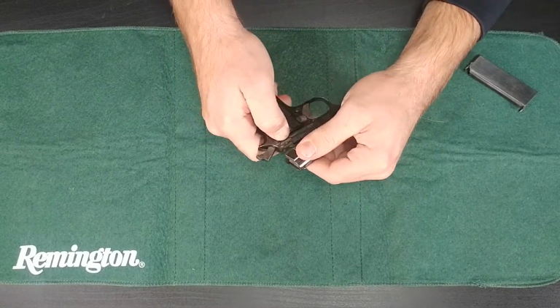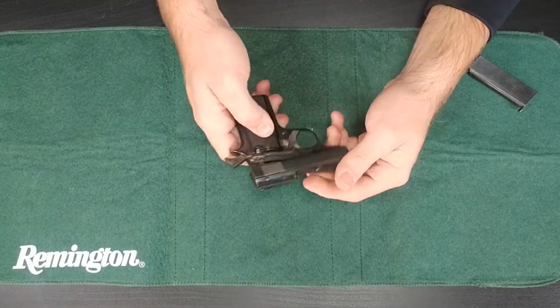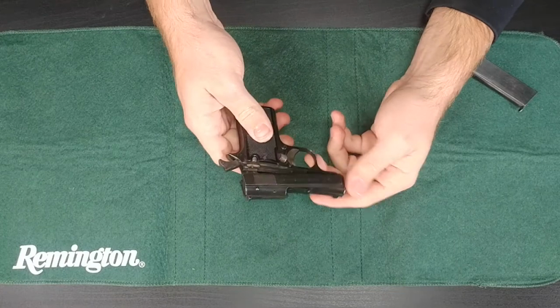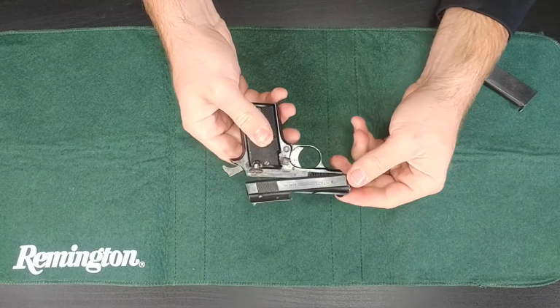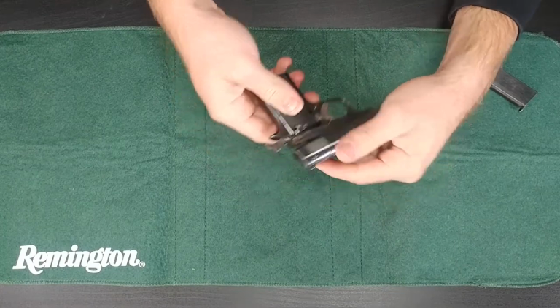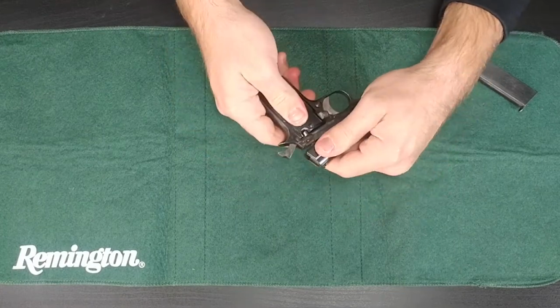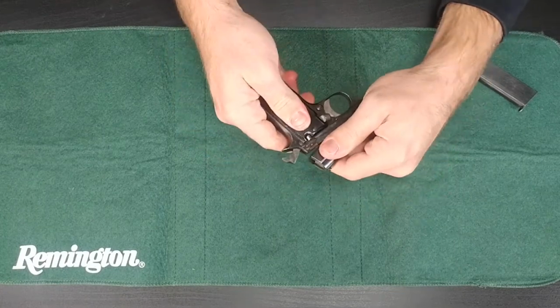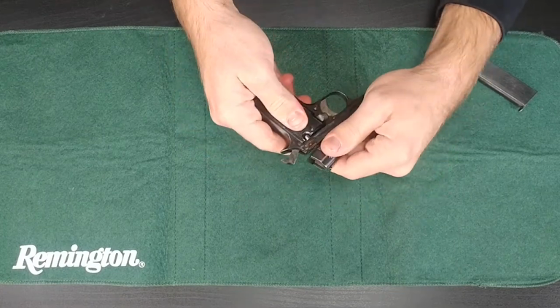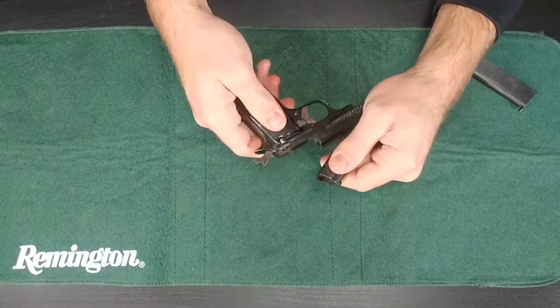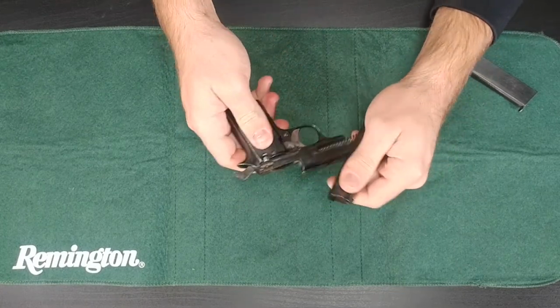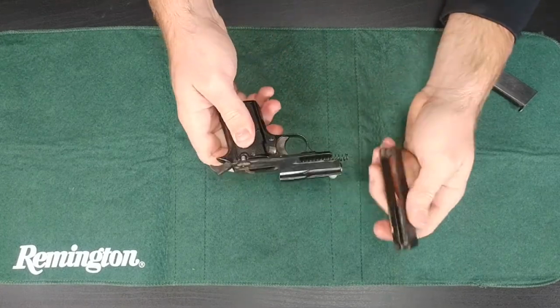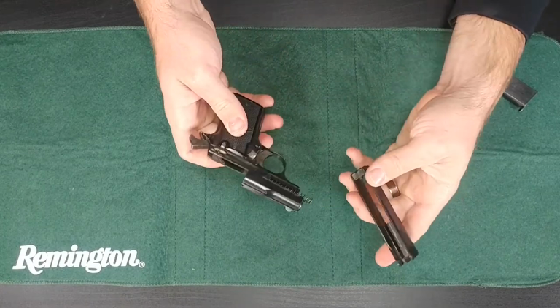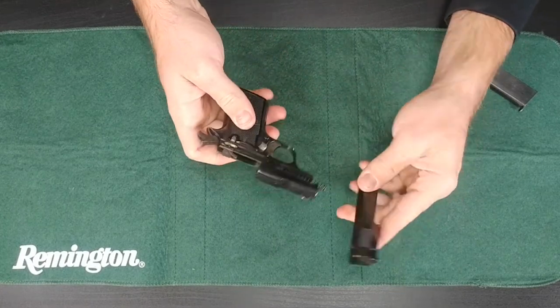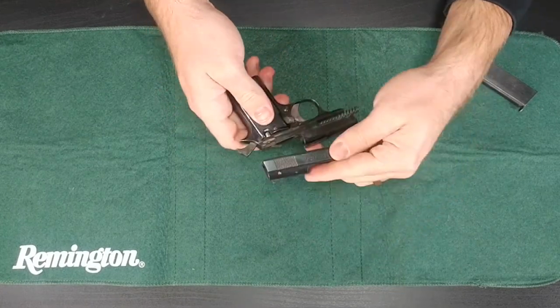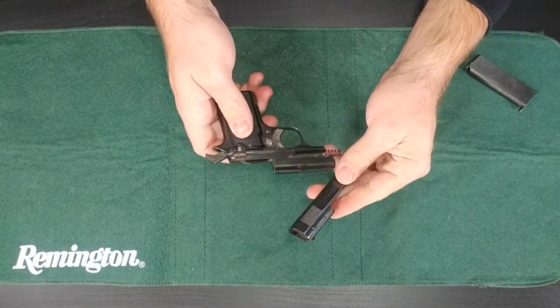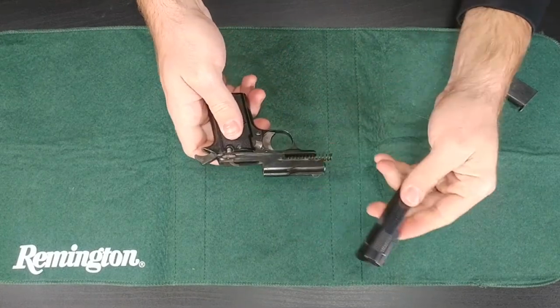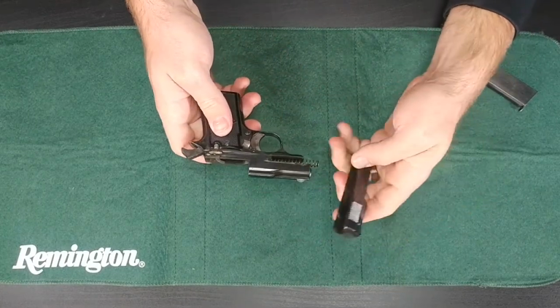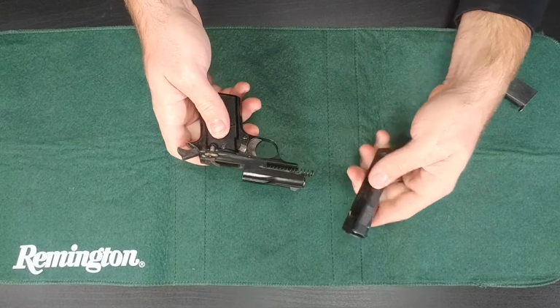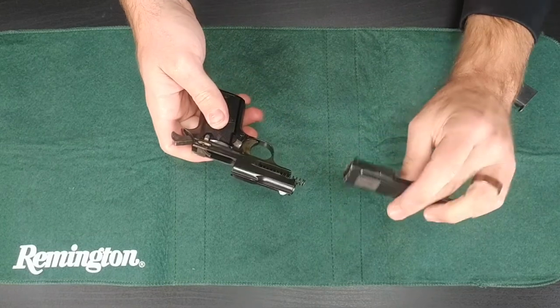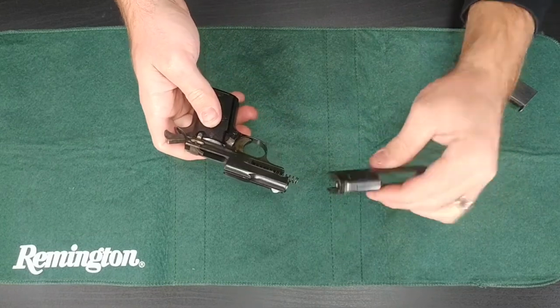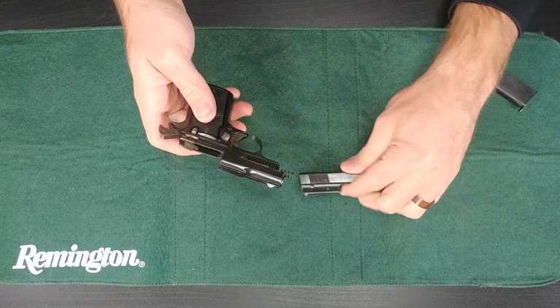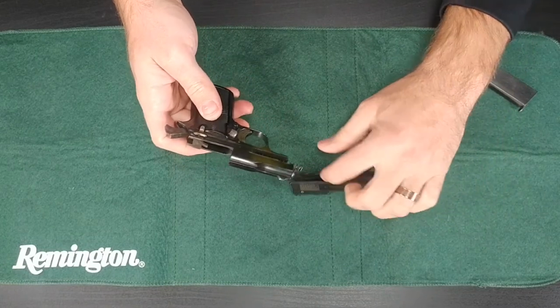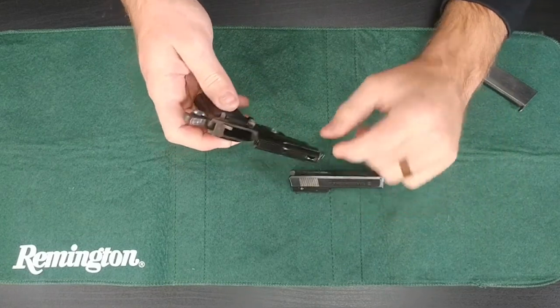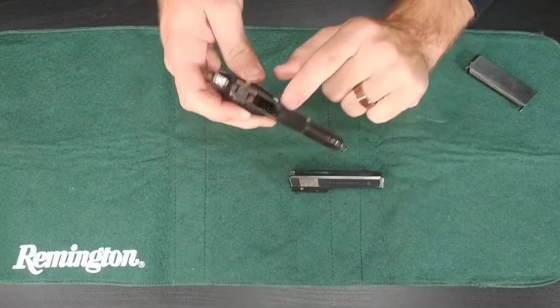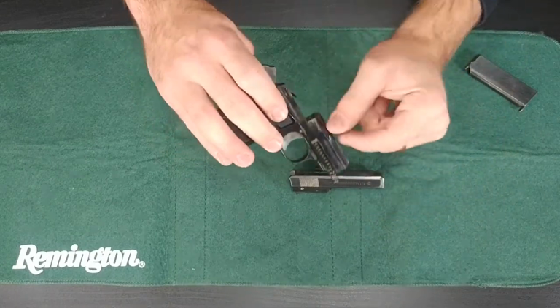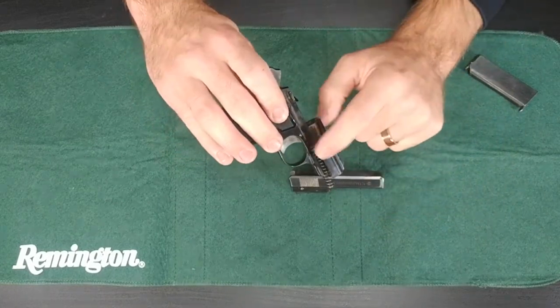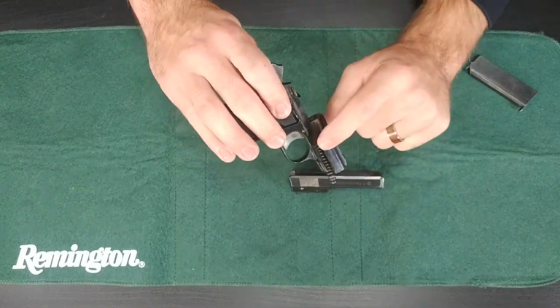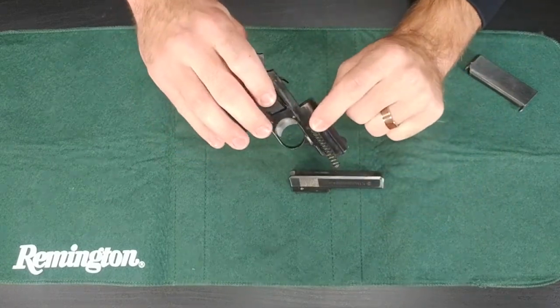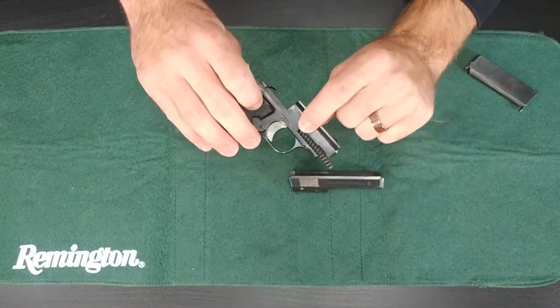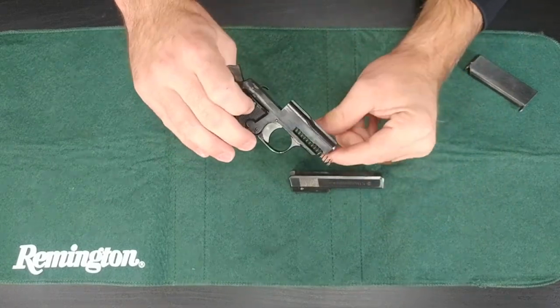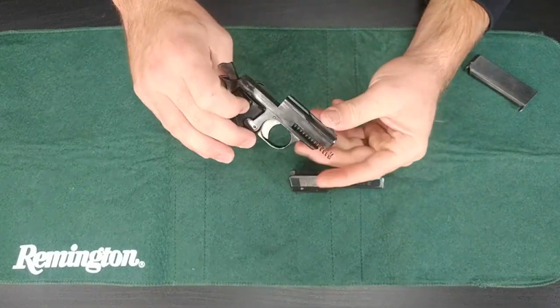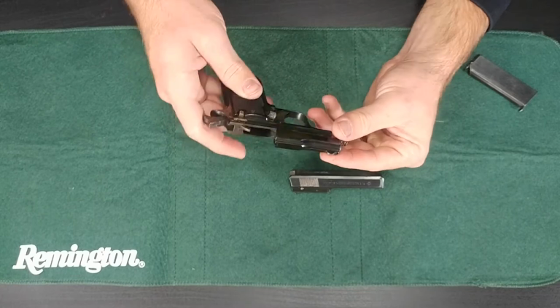There it is right there. You can see it disengaged — just kind of lift up and wiggle, pull off at the same time. You can see the slide came off and the barrel is fixed onto the frame of the gun.